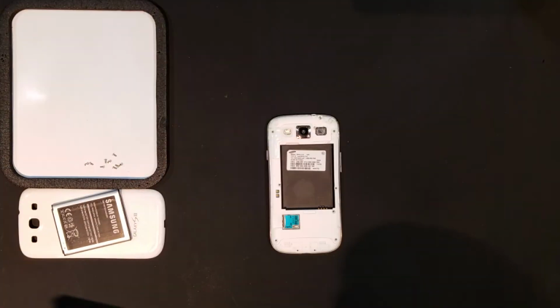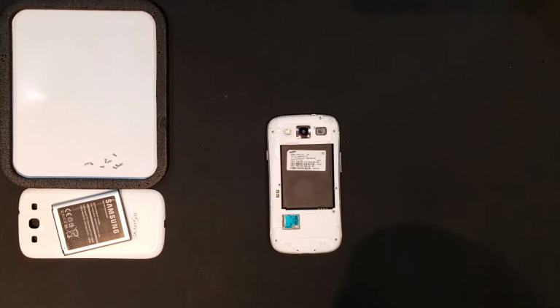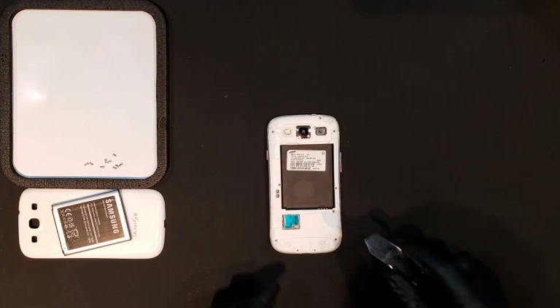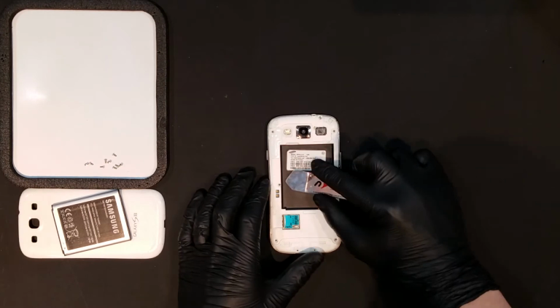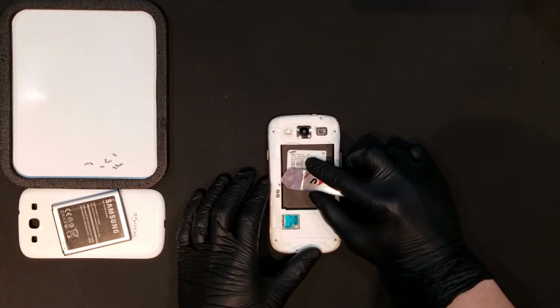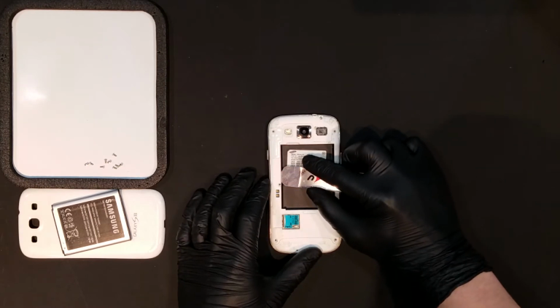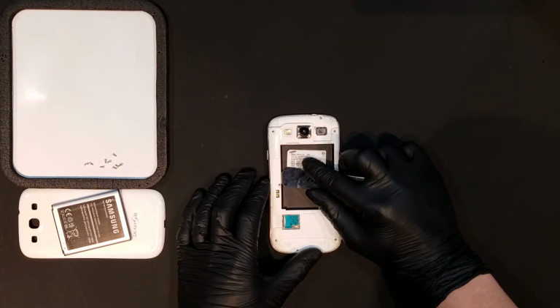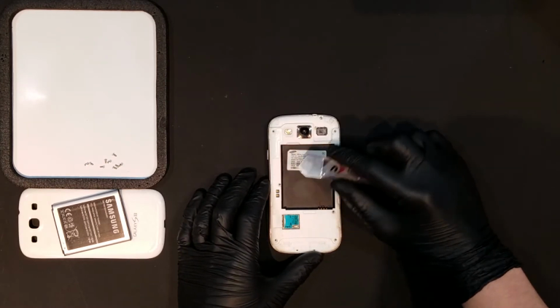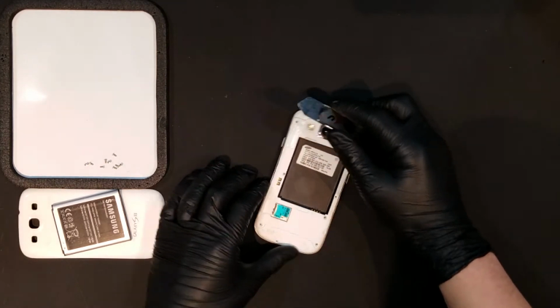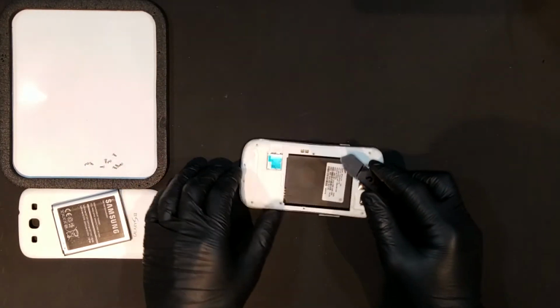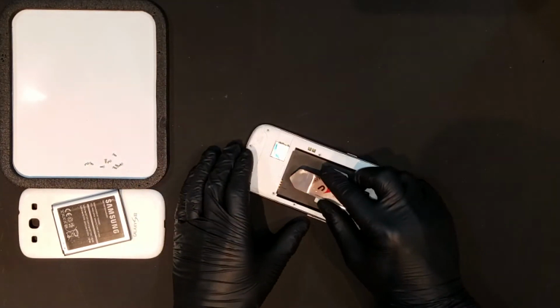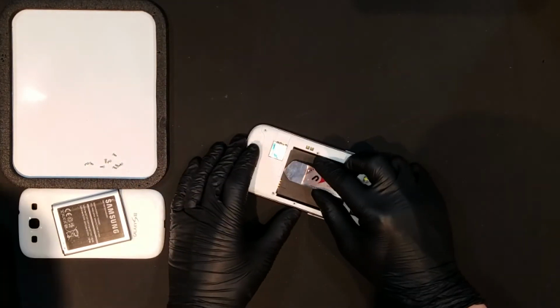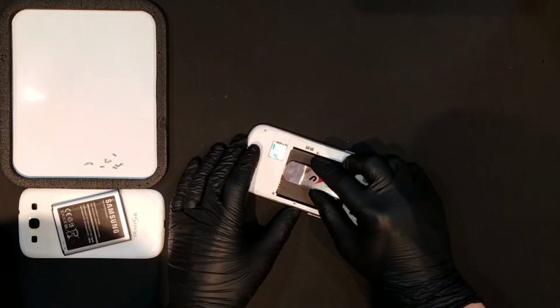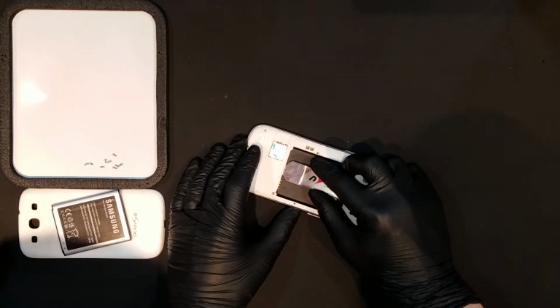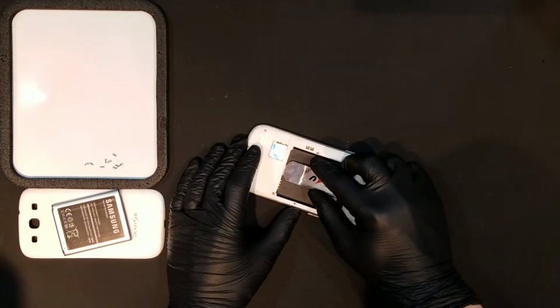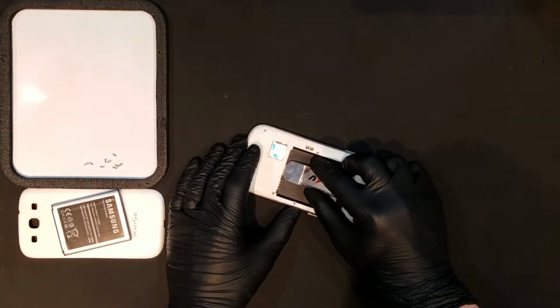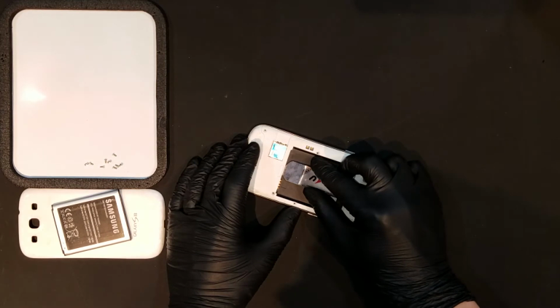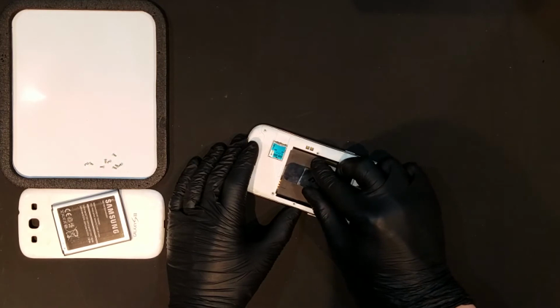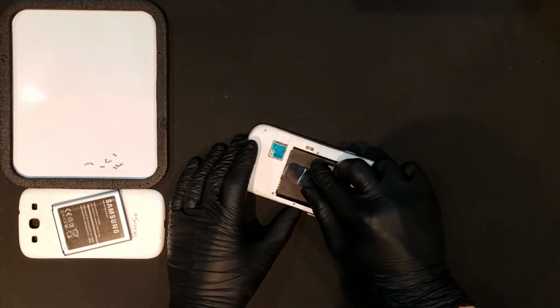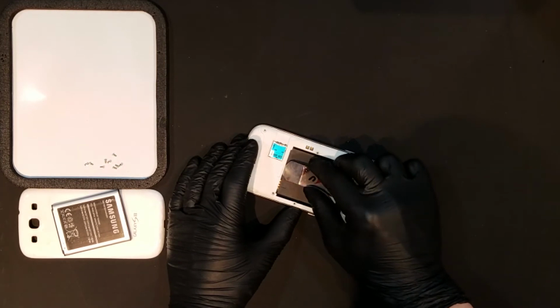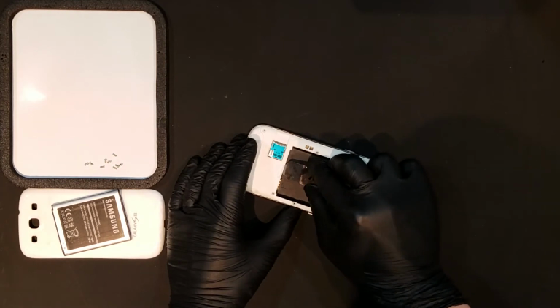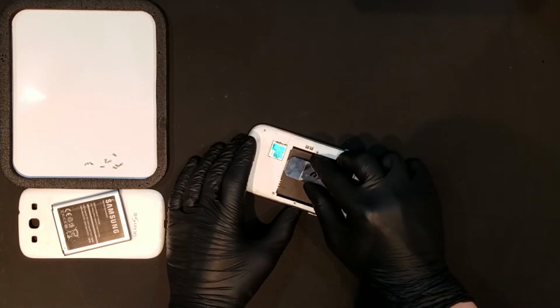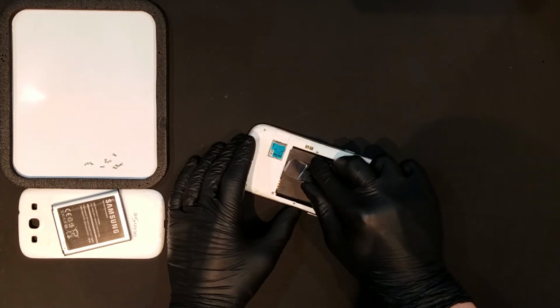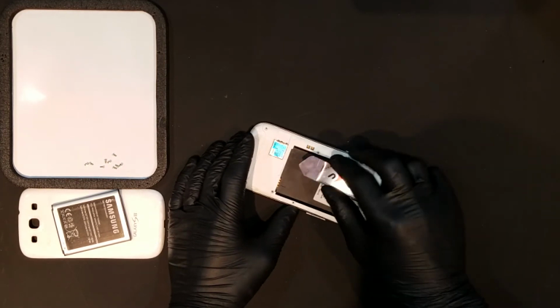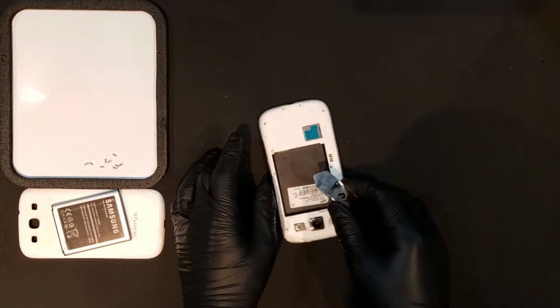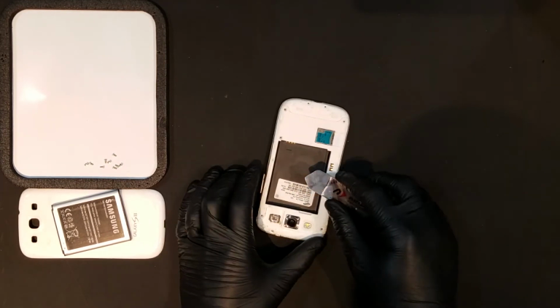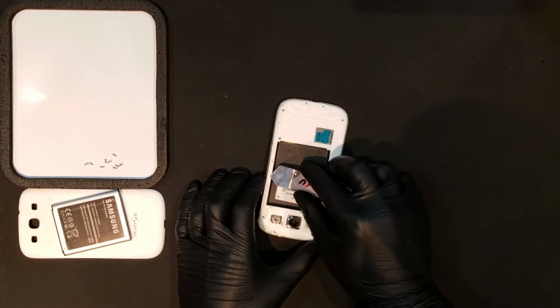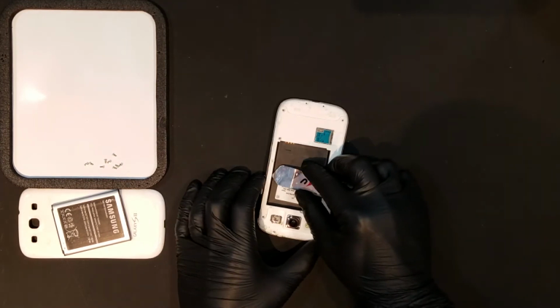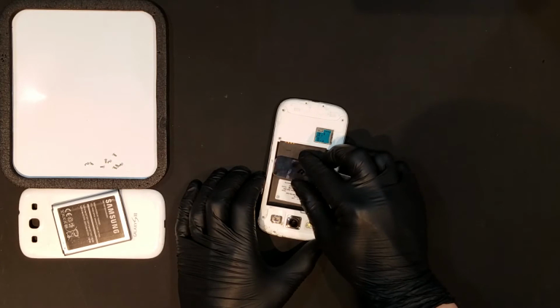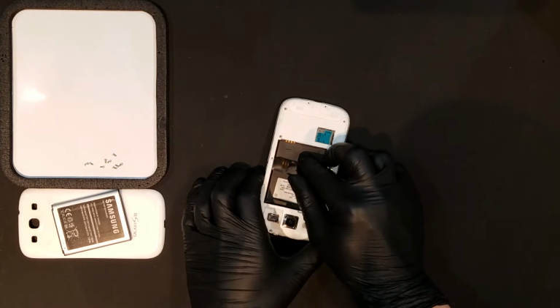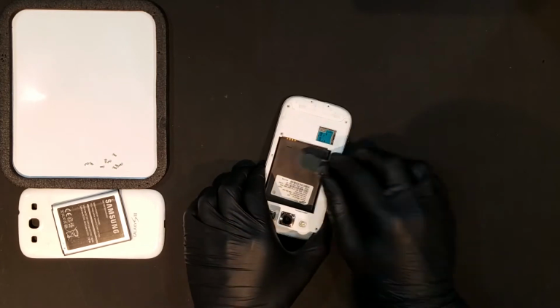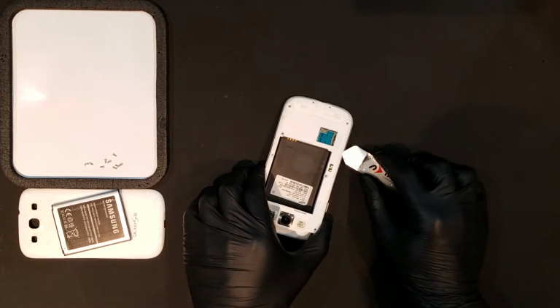Once all of the screws are out, a thin opening tool can be slid between the back housing and the mid frame of the phone from the battery bay. Twisting the tool around slightly should begin to unseat it enough that you should now be able to begin unclipping it from the outside.